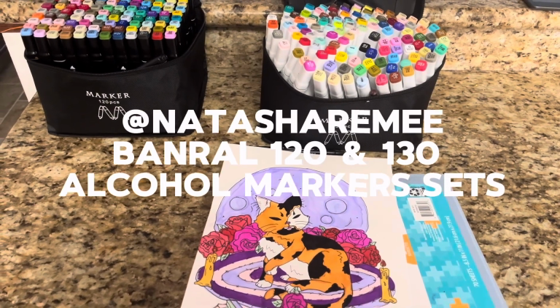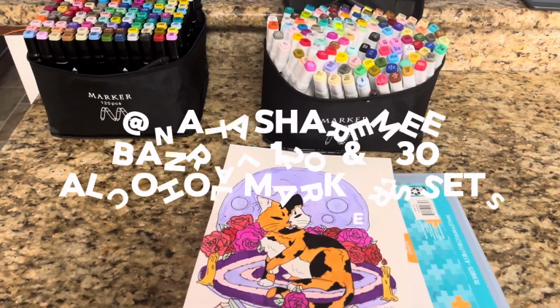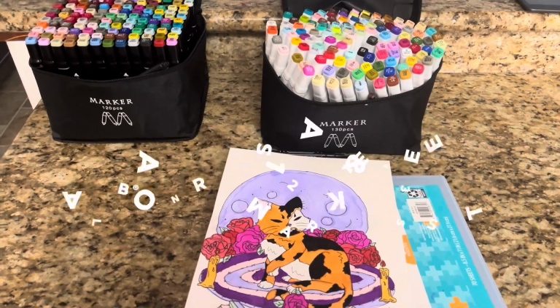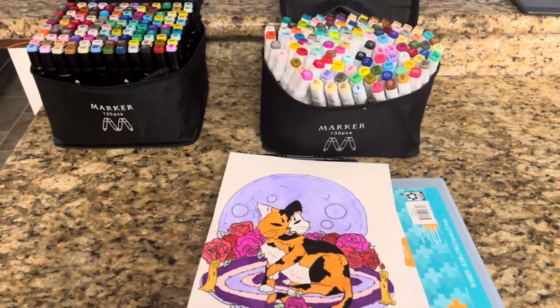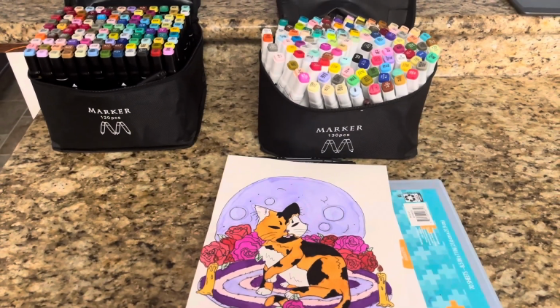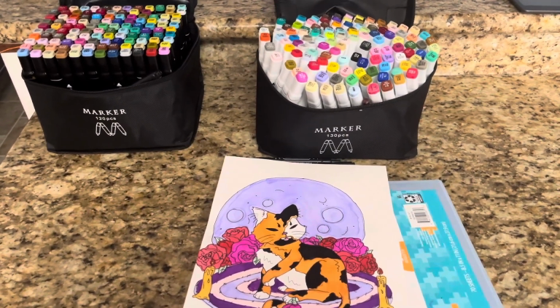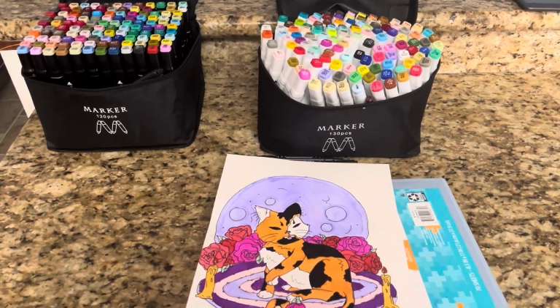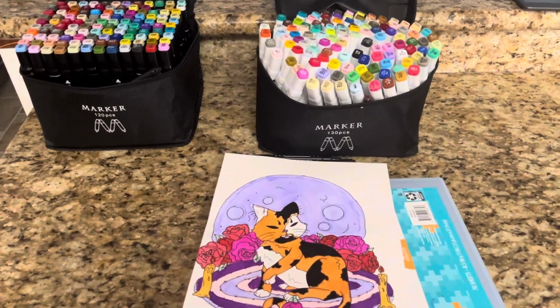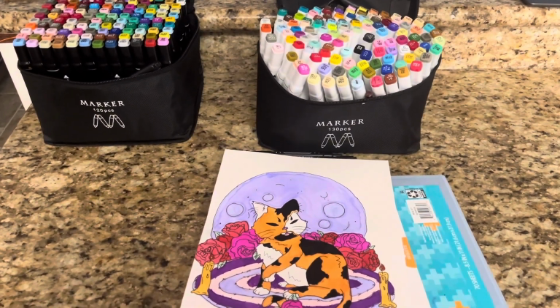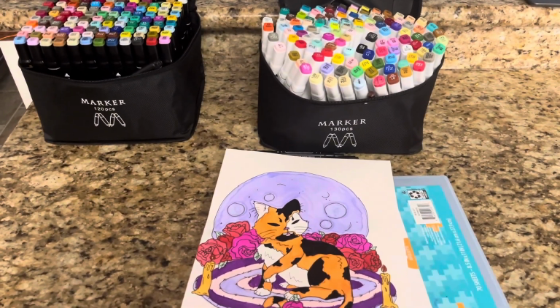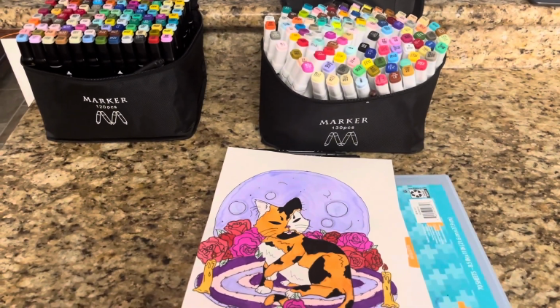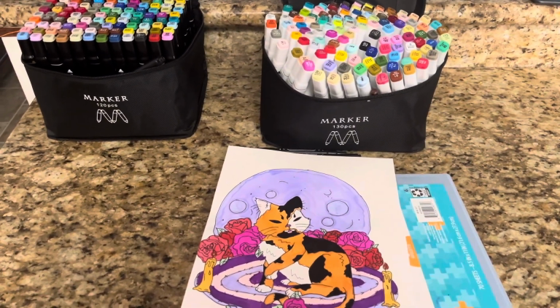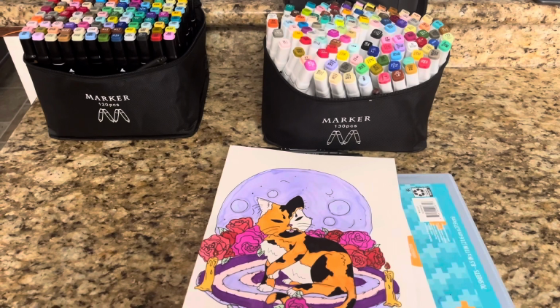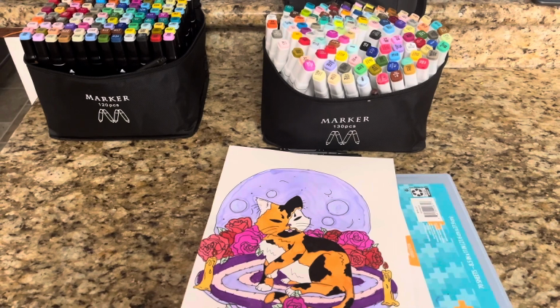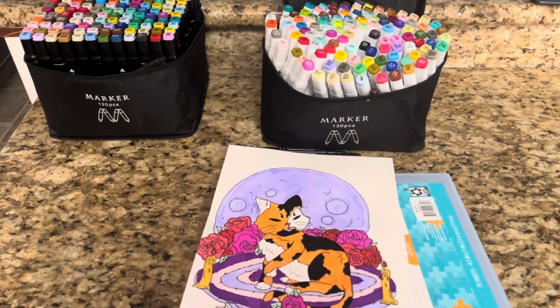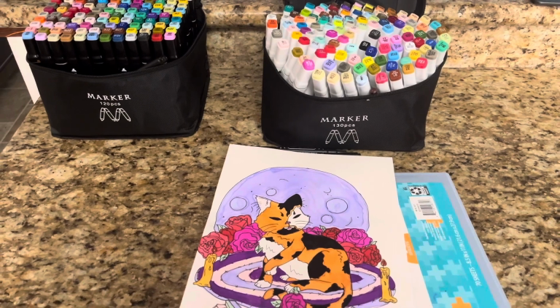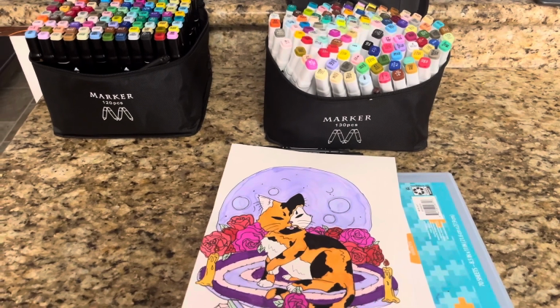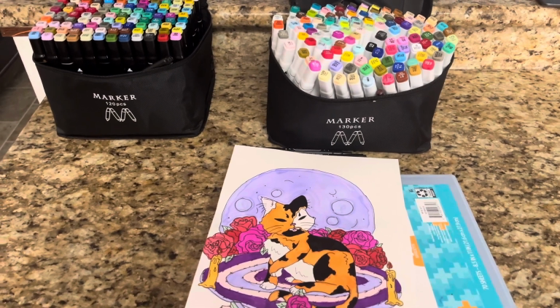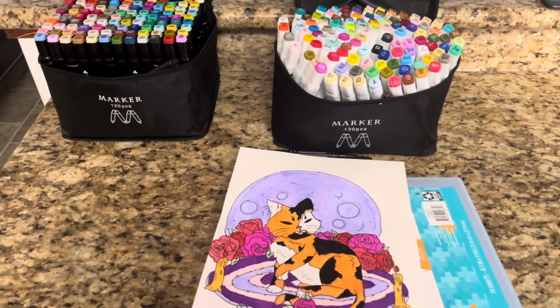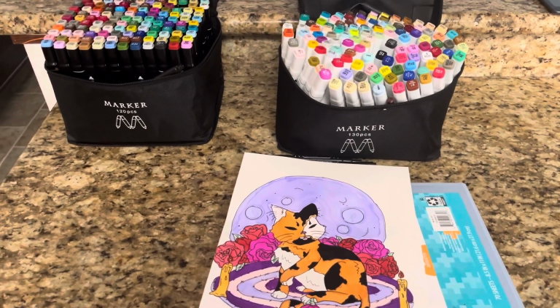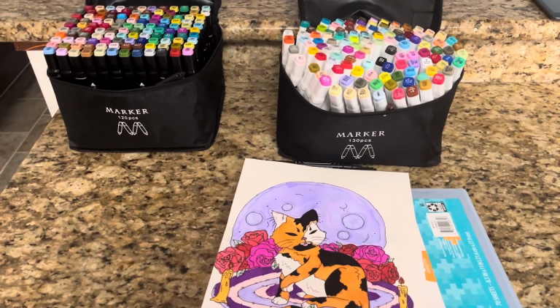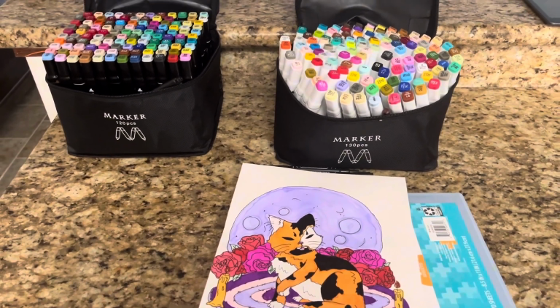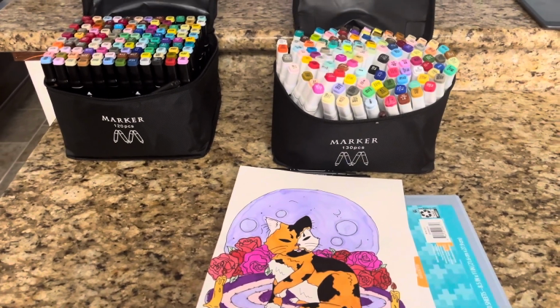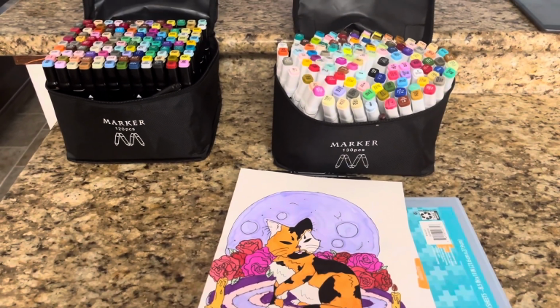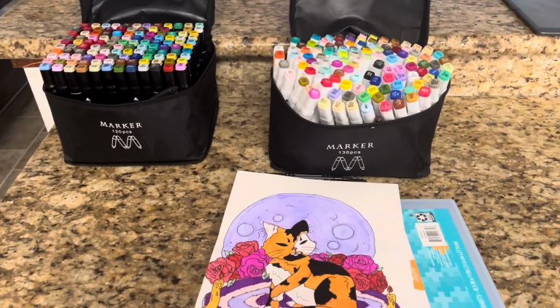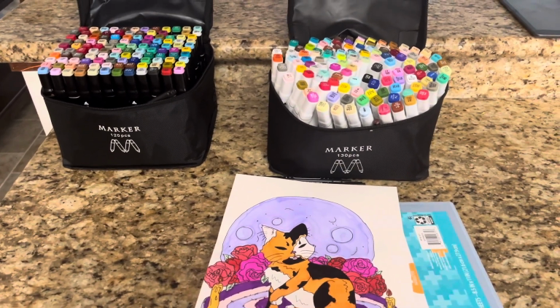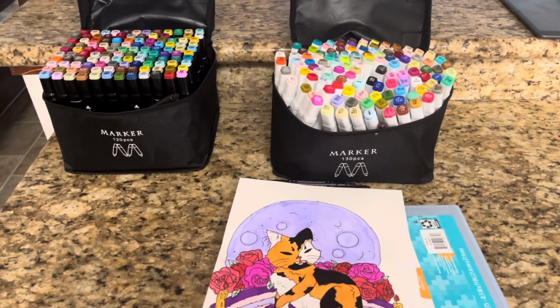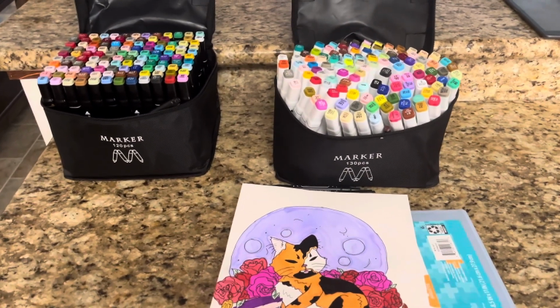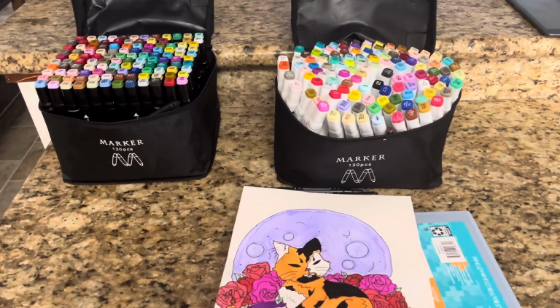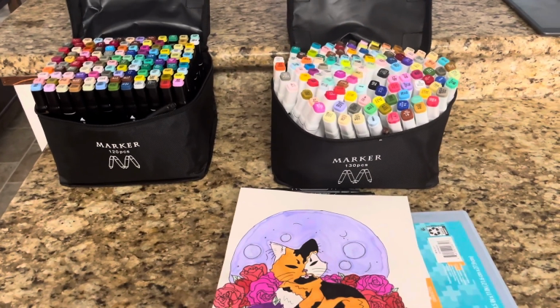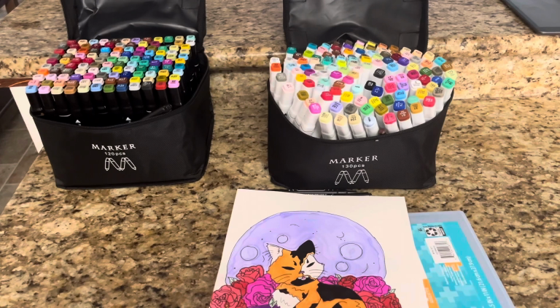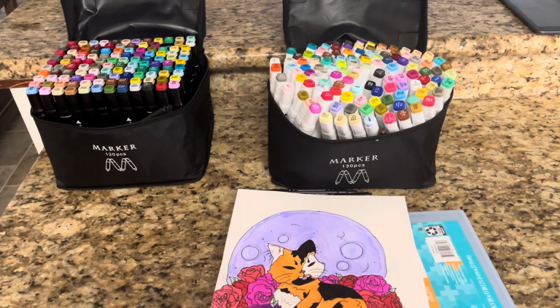Hey guys, today I'm going to be doing a video about these two different sets of Ohuhu alcohol markers — one is the 120-piece set and one is the 130-piece set. I'm doing them together as a video so you guys can make up your mind as to which set you would prefer.